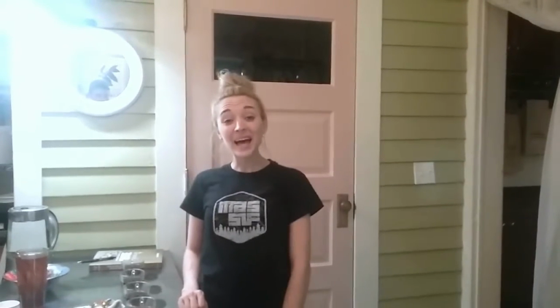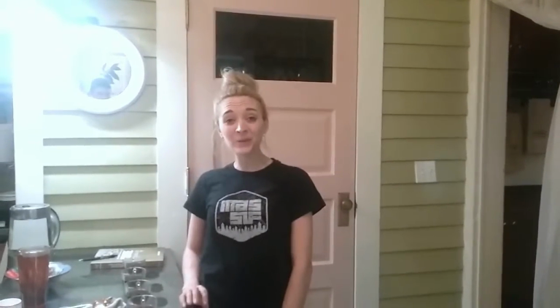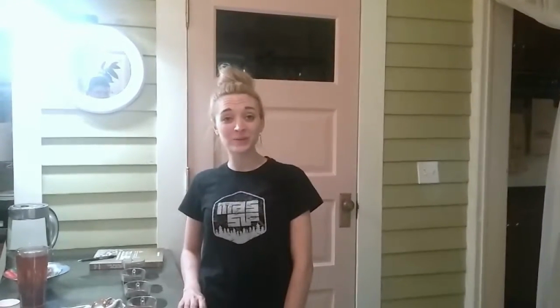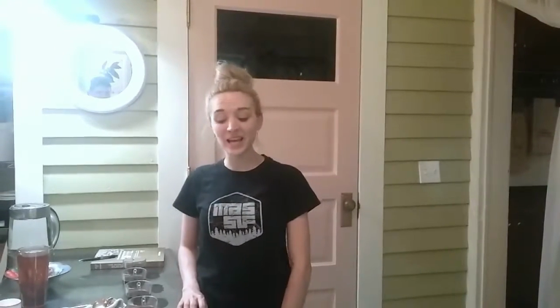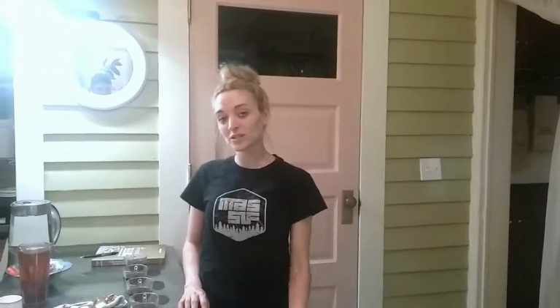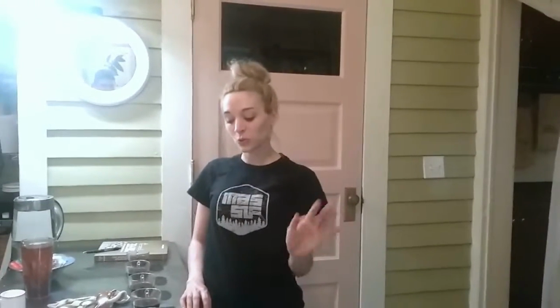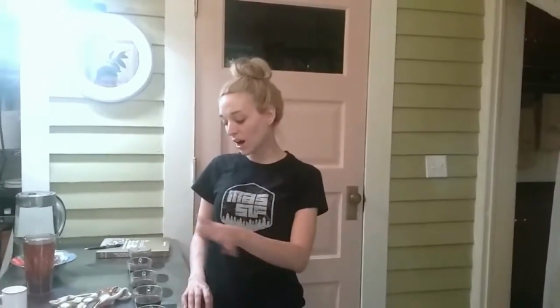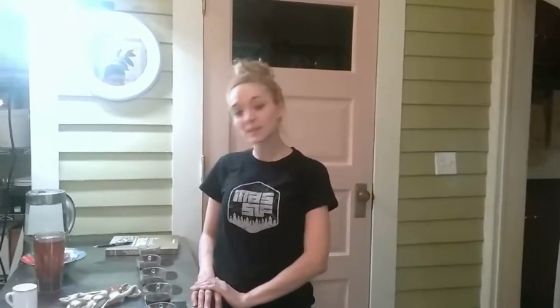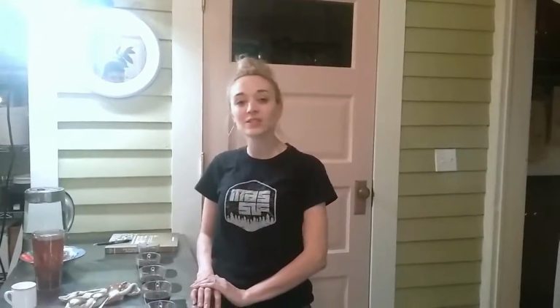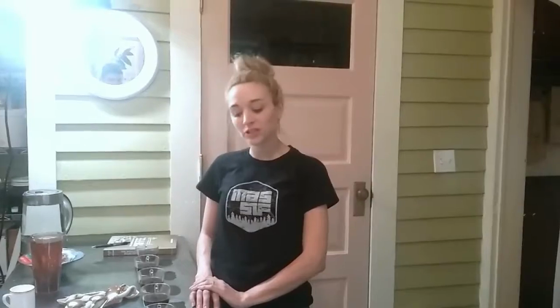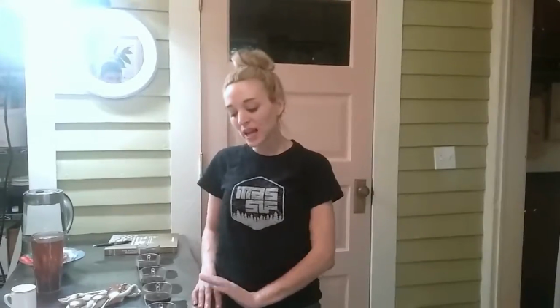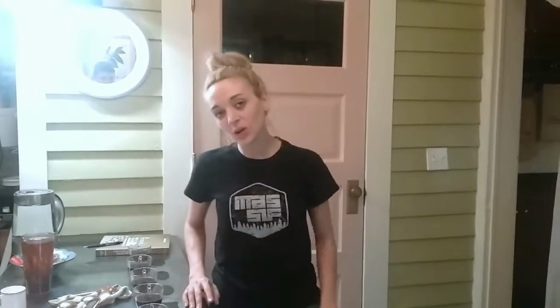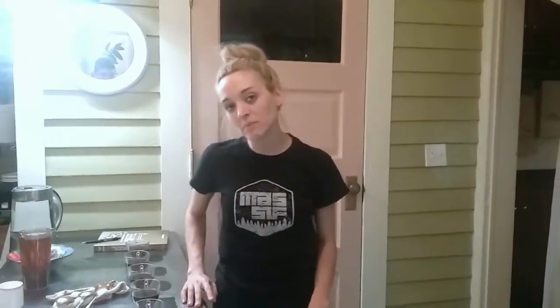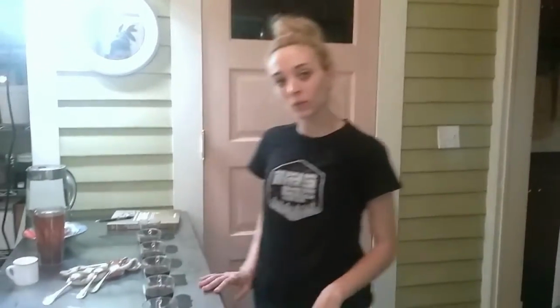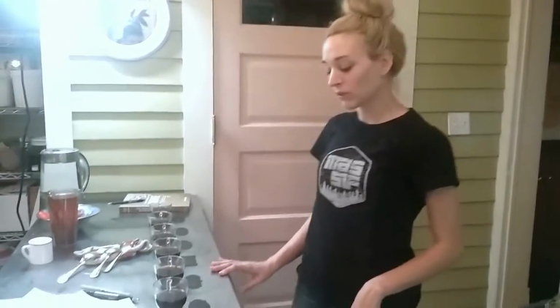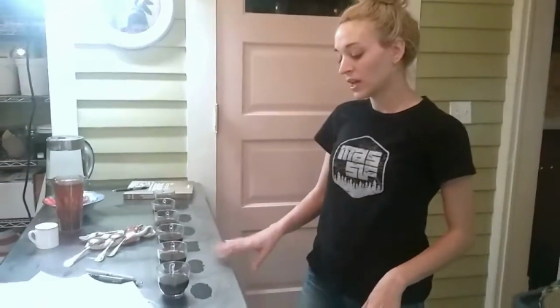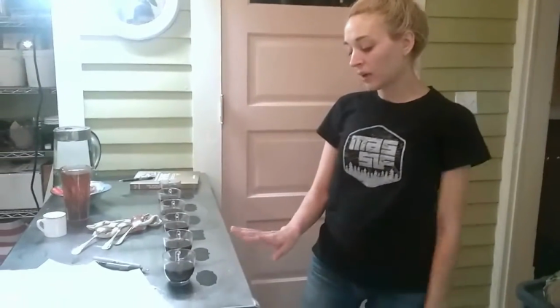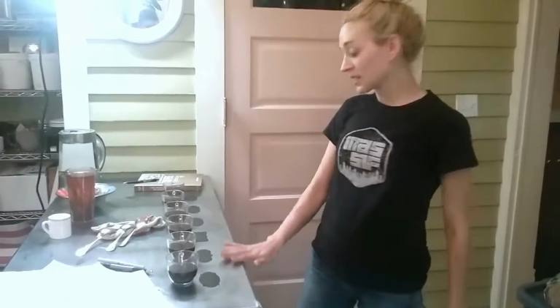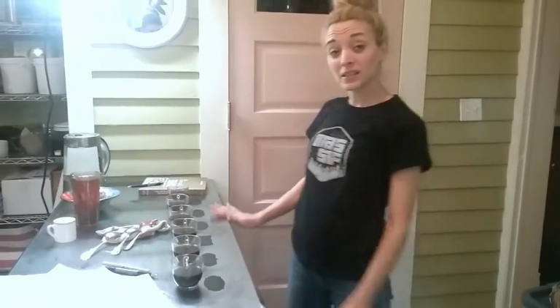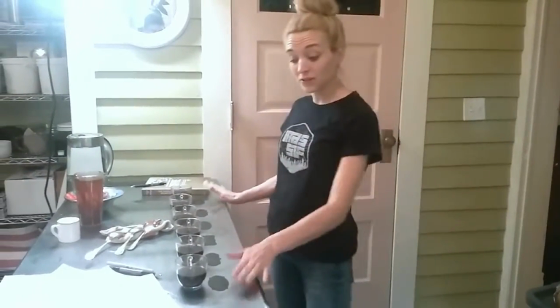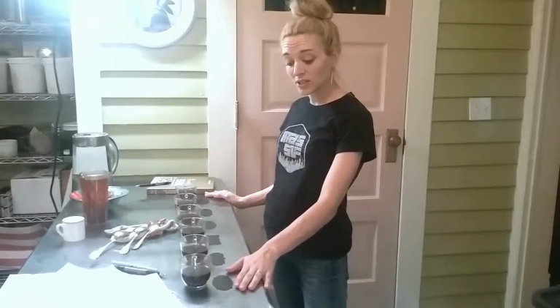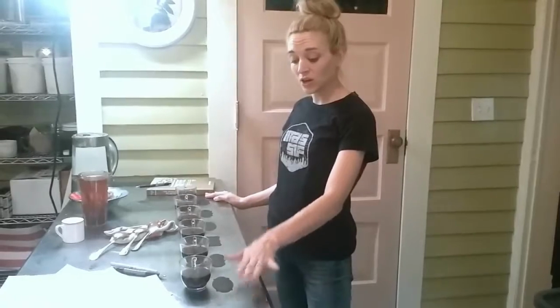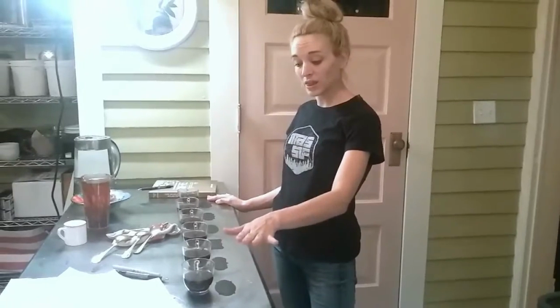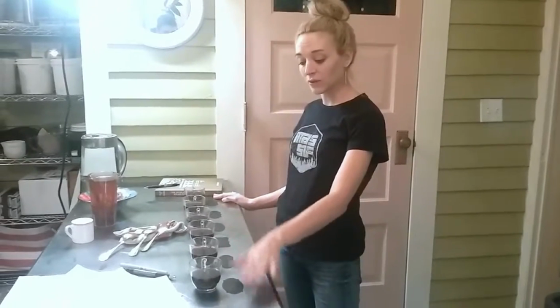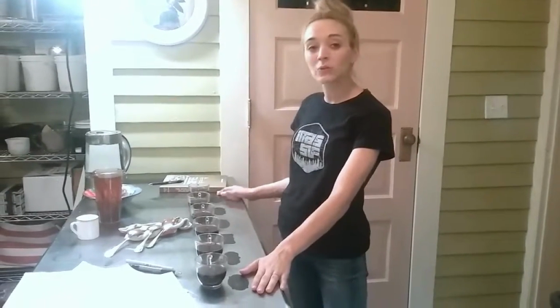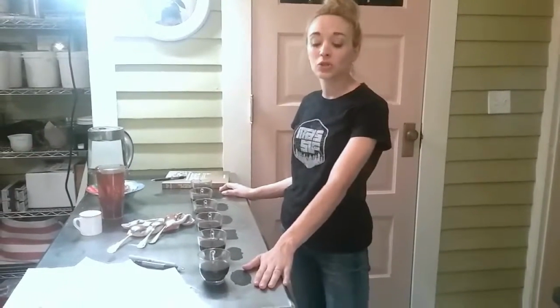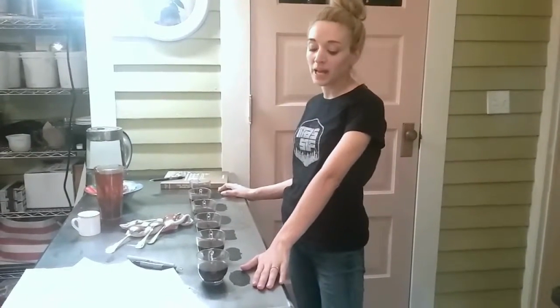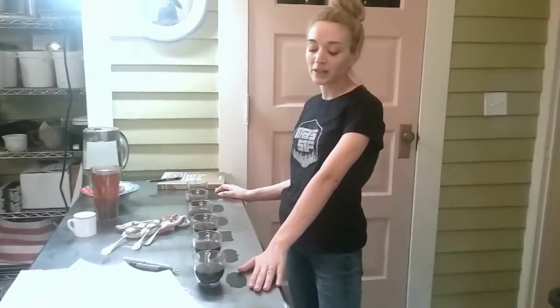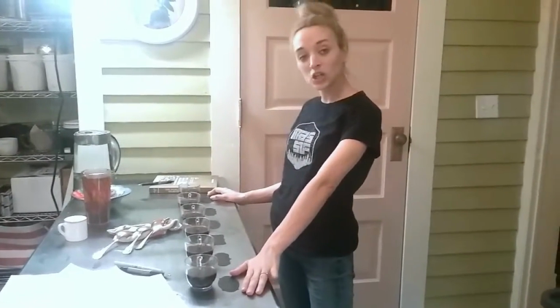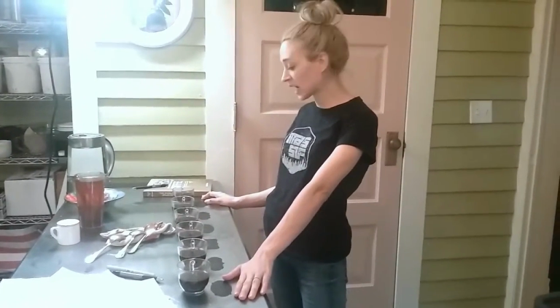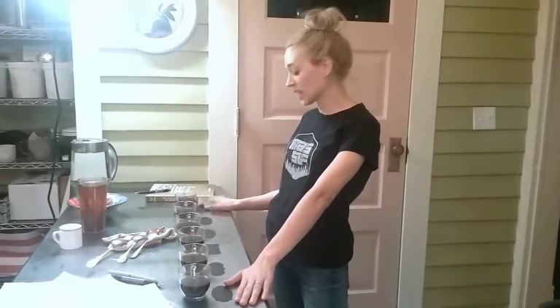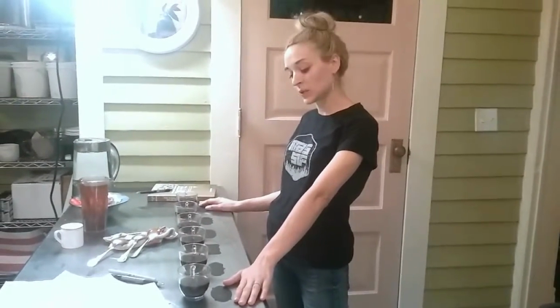We're in the roasting room today, and we just finished roasting our test batch of Sumatrans. These are all of medium roast profile. We did six different batches, starting with the first one, which dropped at about 10 degrees higher than the last one.